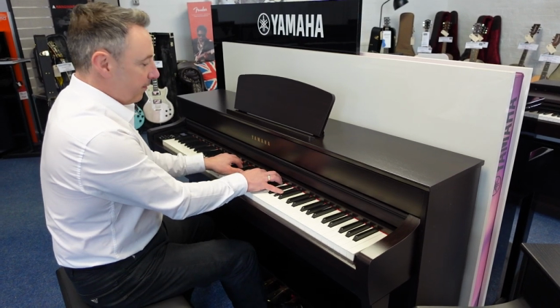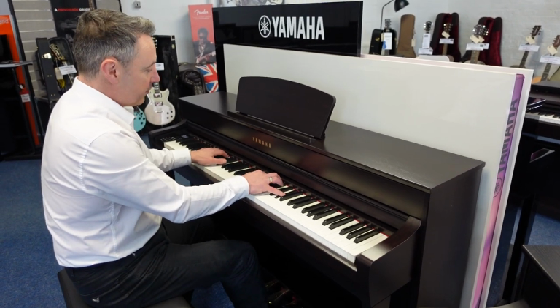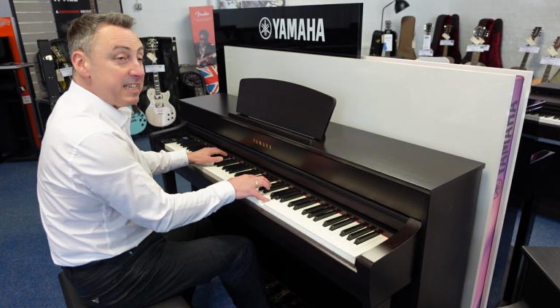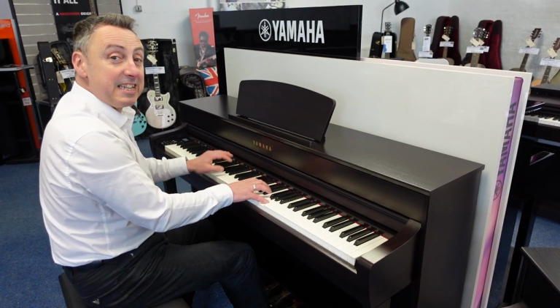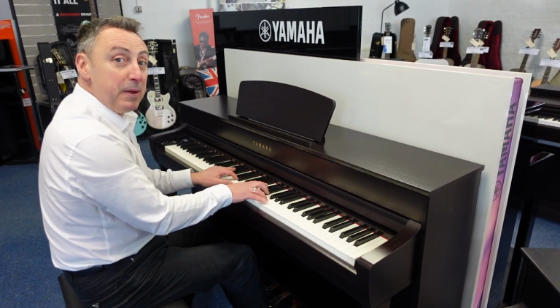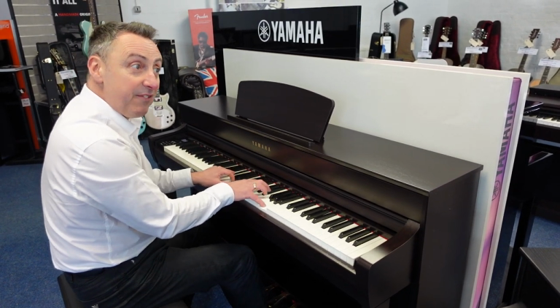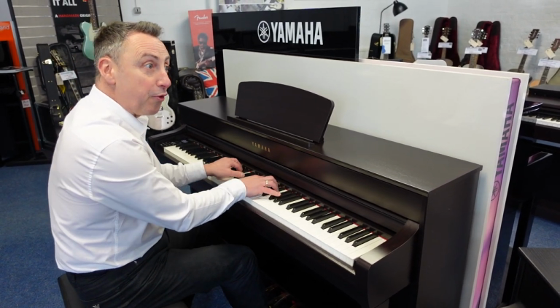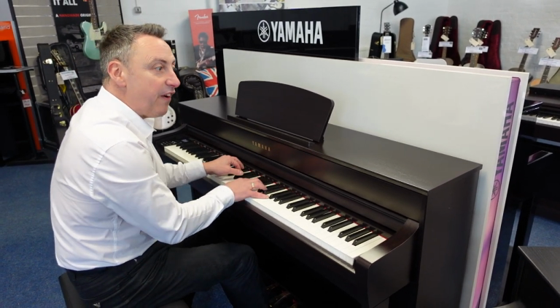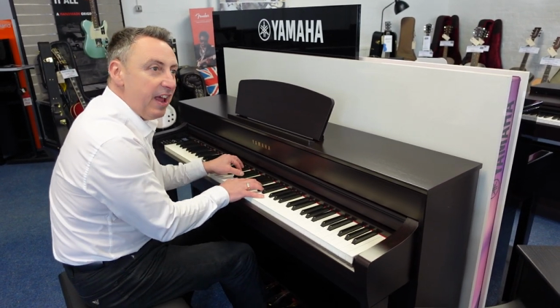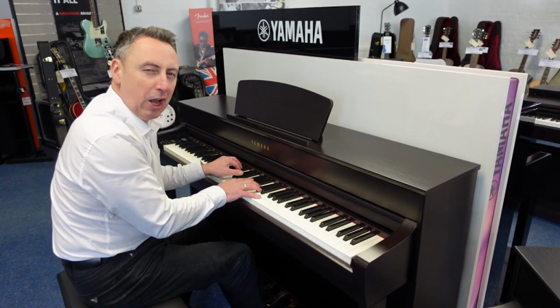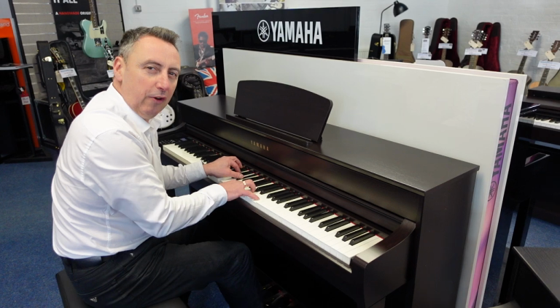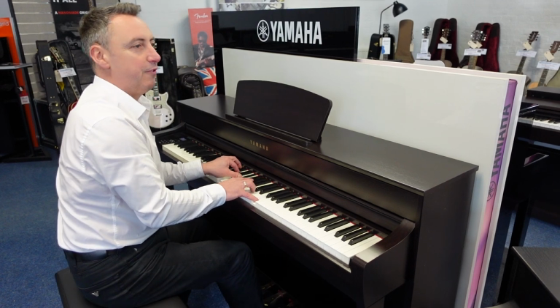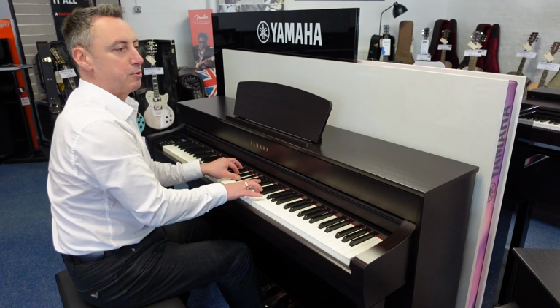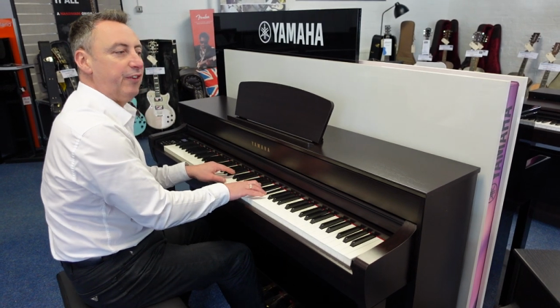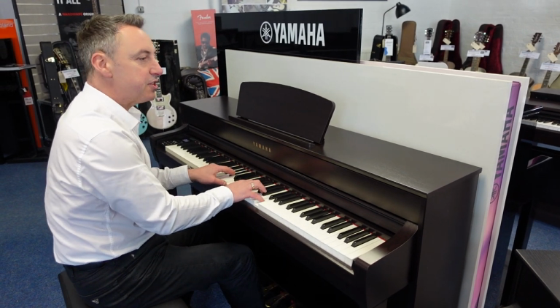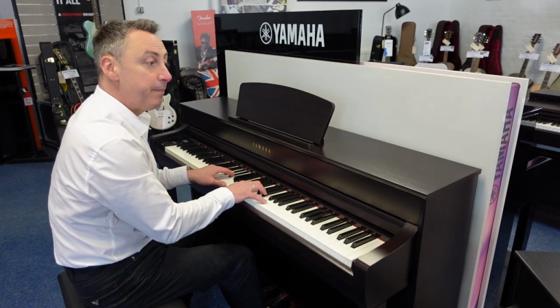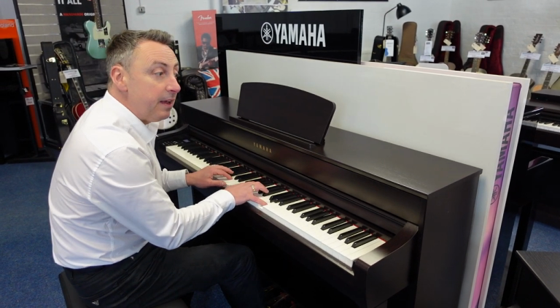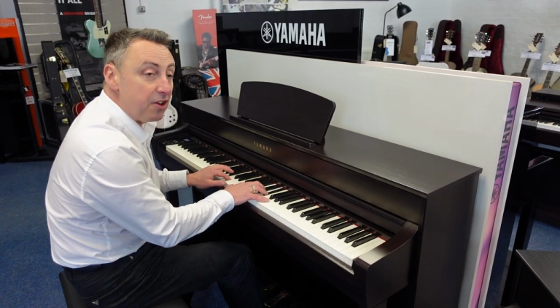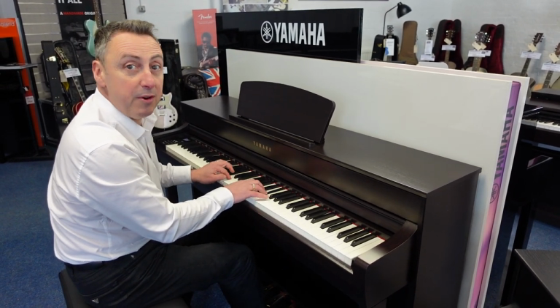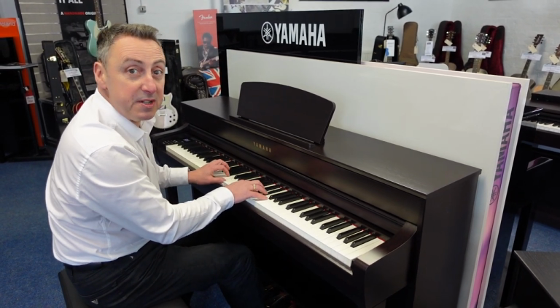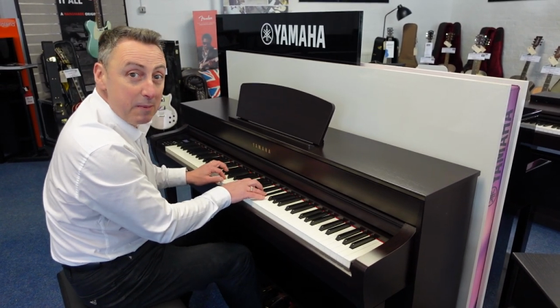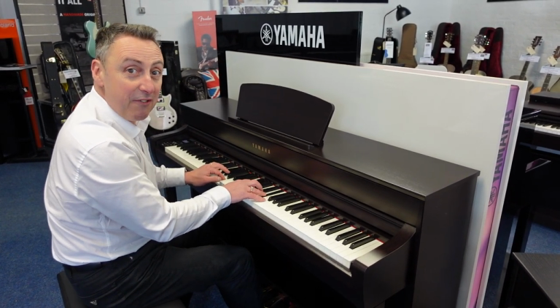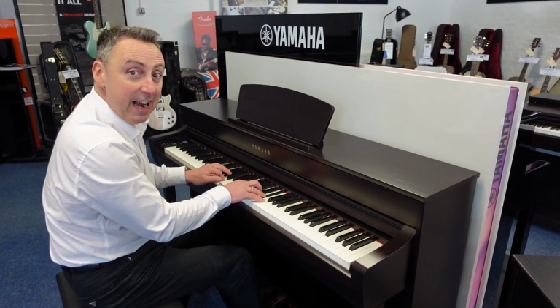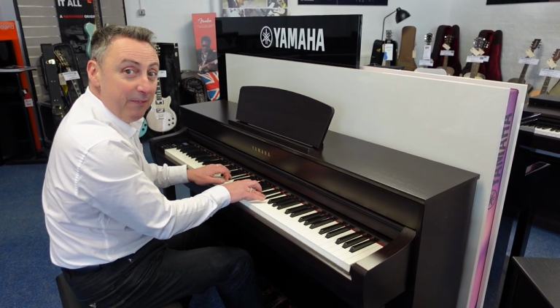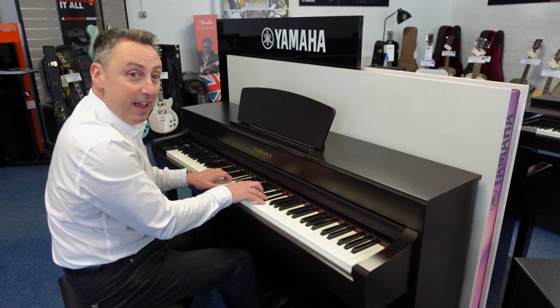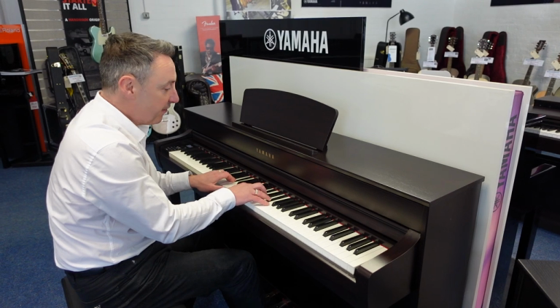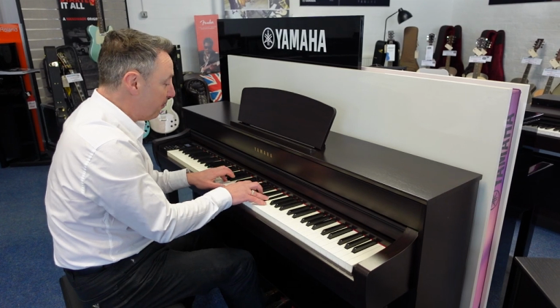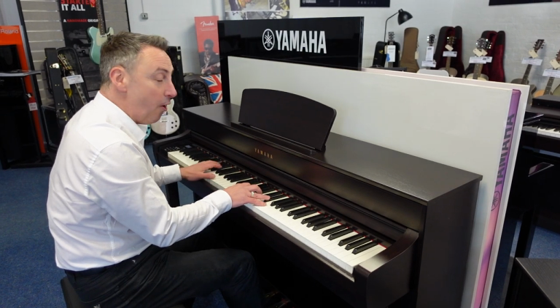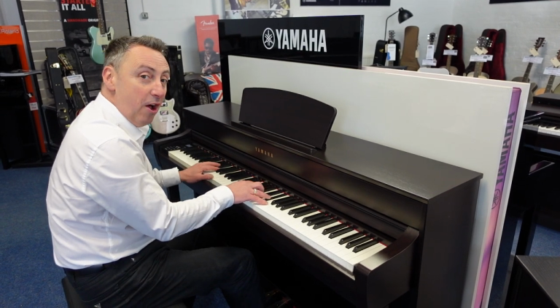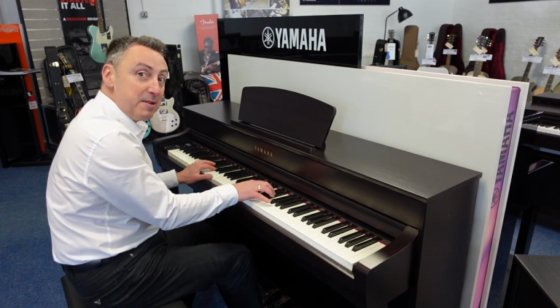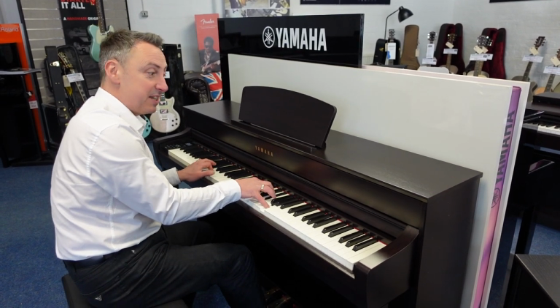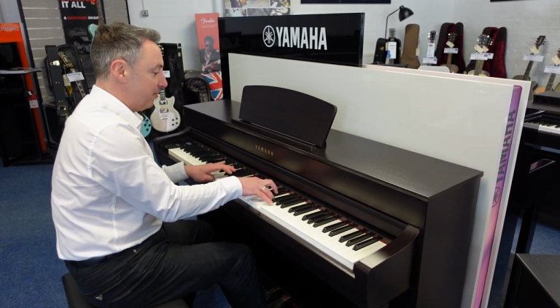So this is the CLP735 in a lovely rosewood finish. It's on our Rimmers Music website right now and it's available at all our Rimmers Music stores.